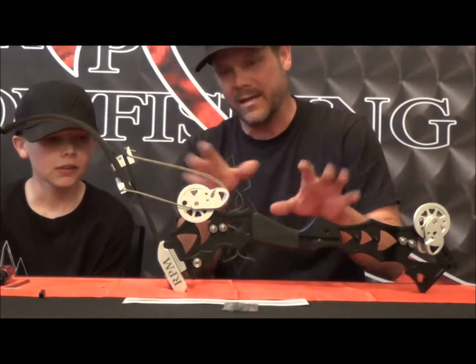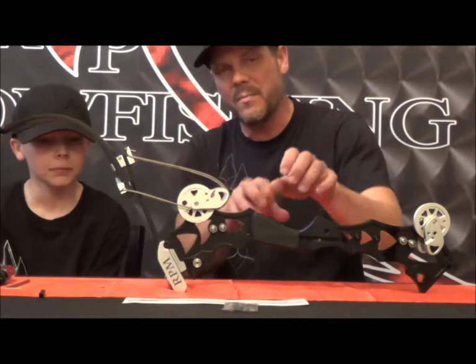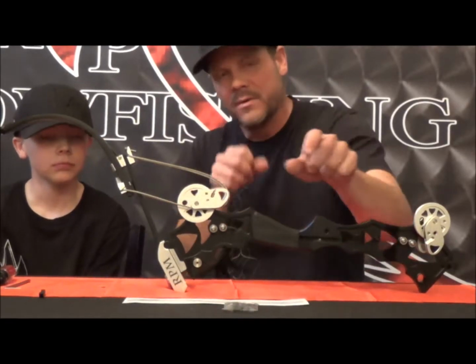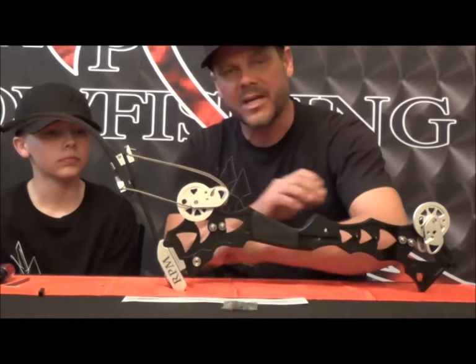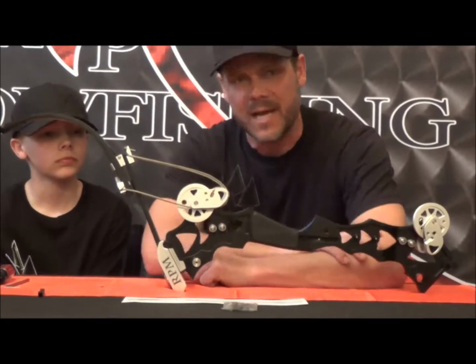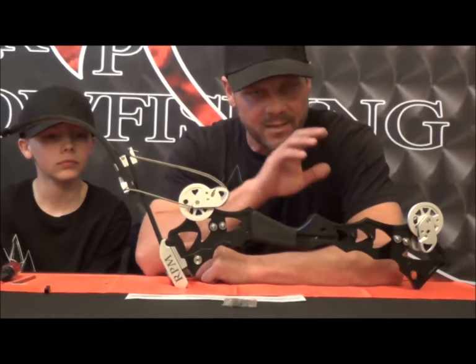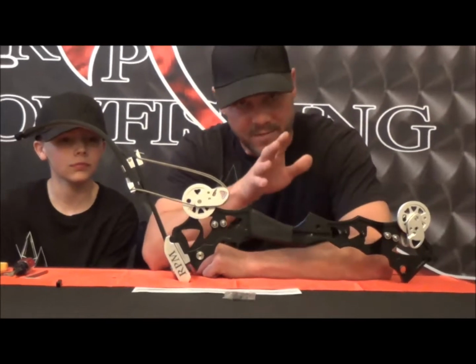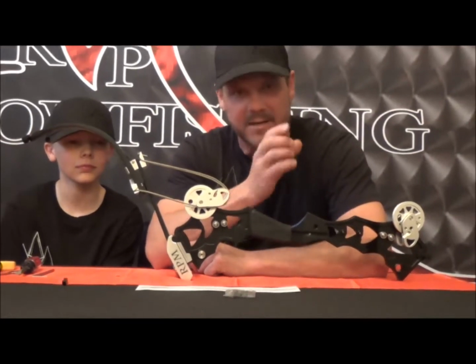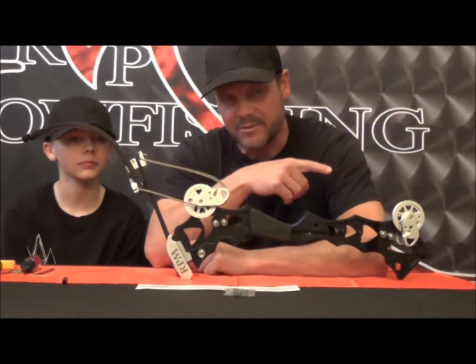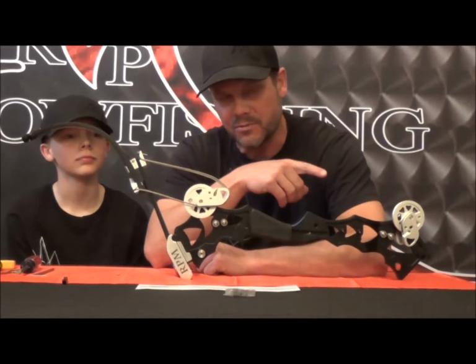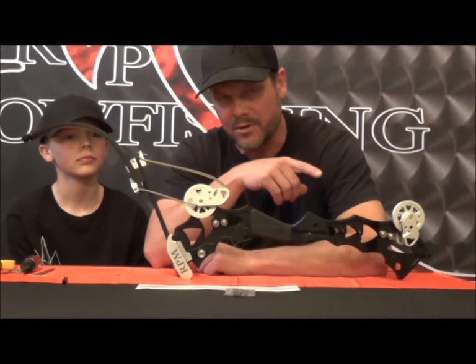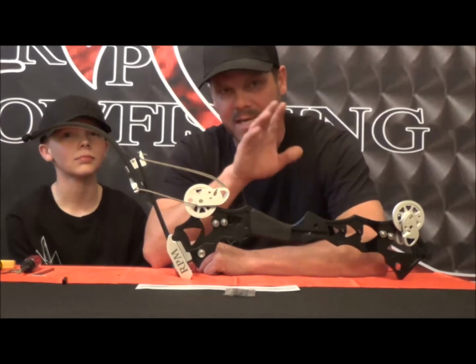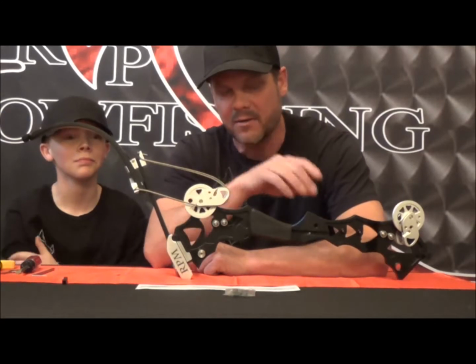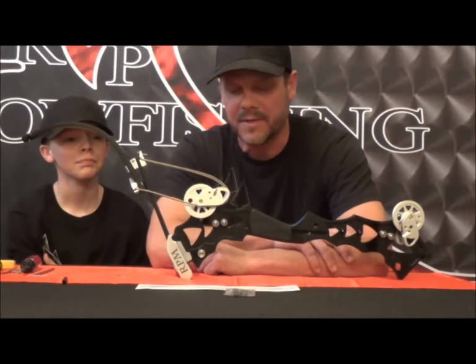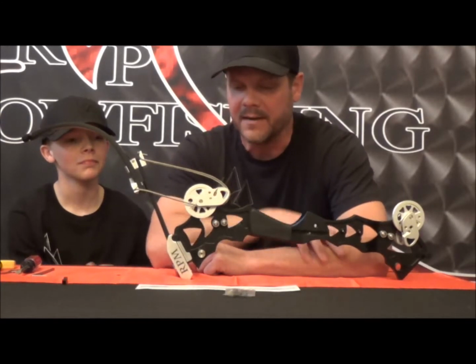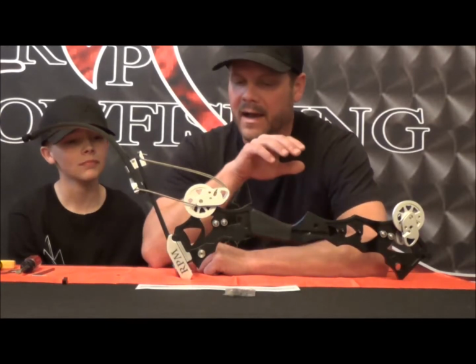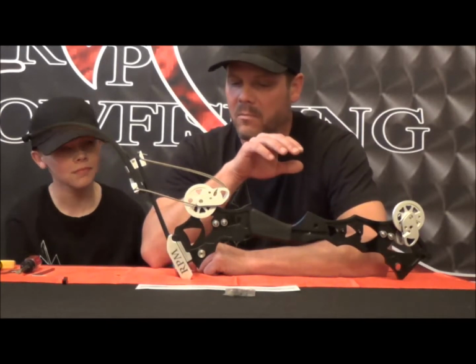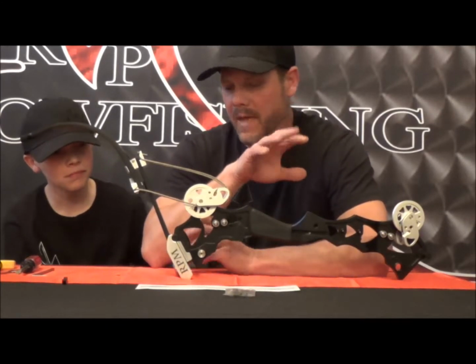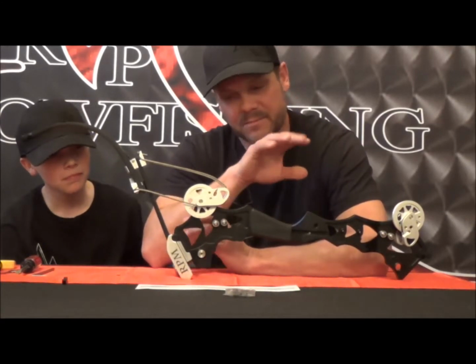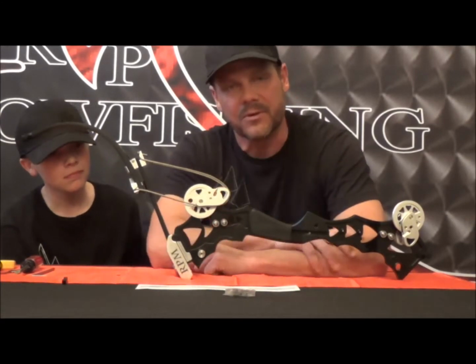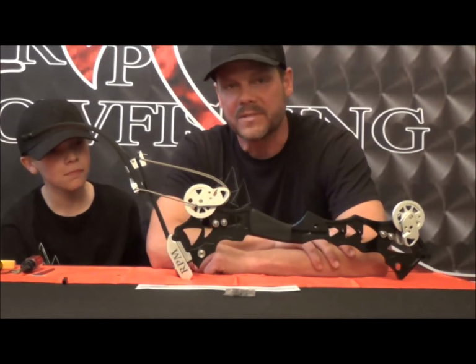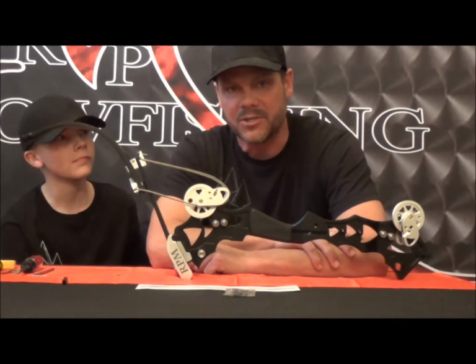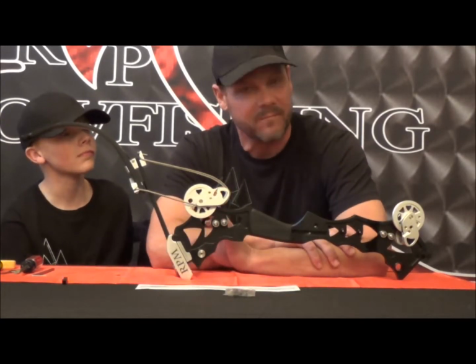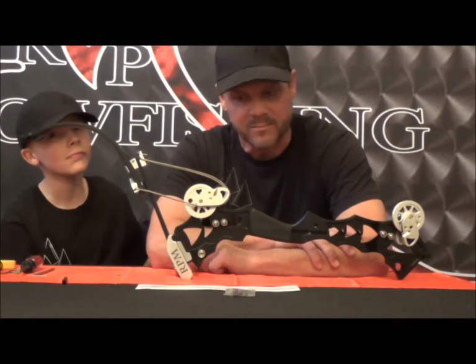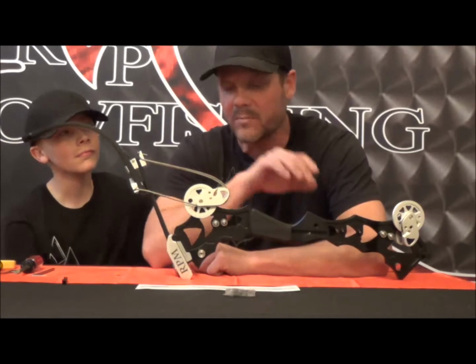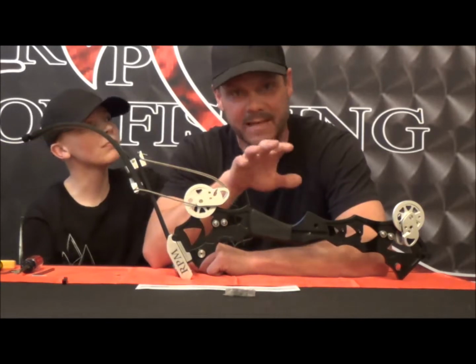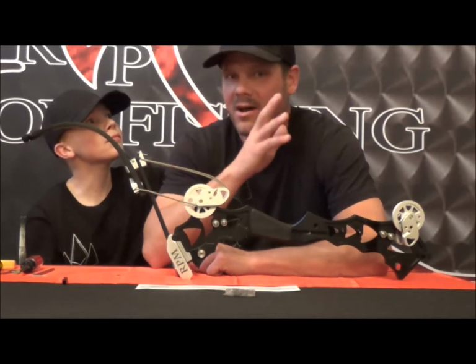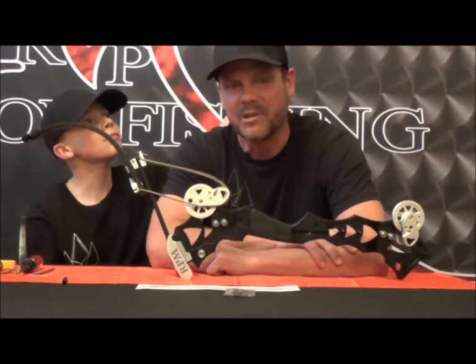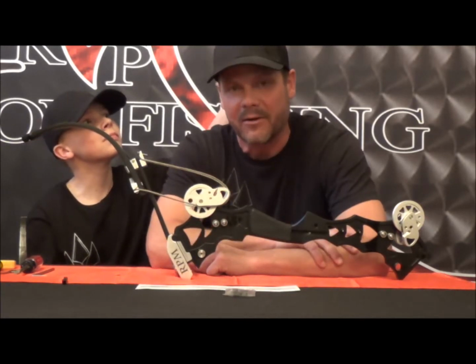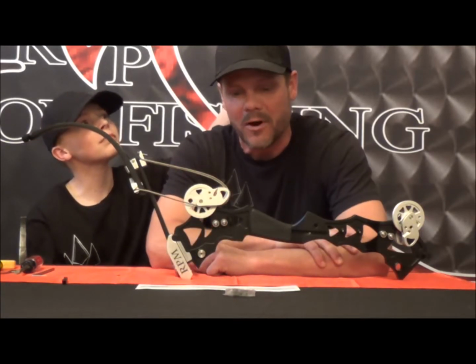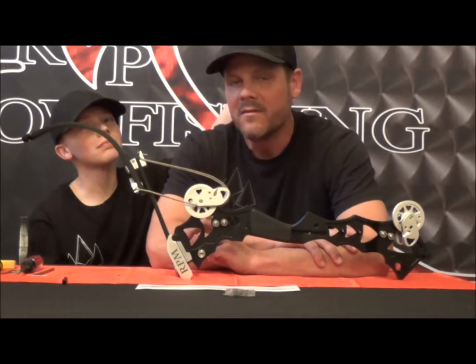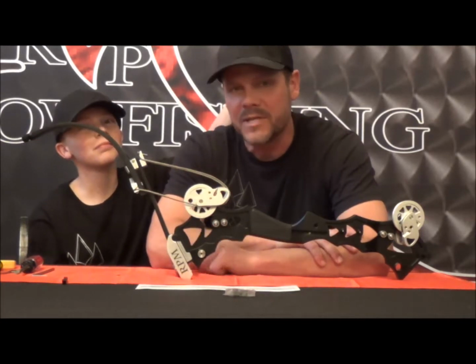Then go ahead and load the bow and check it for timing and tiller. If you don't know how to do that, there's a tutorial on our website you can look at. Just make sure your bow is shooting for maximum performance and you like the let-off, then you're back out on the water.